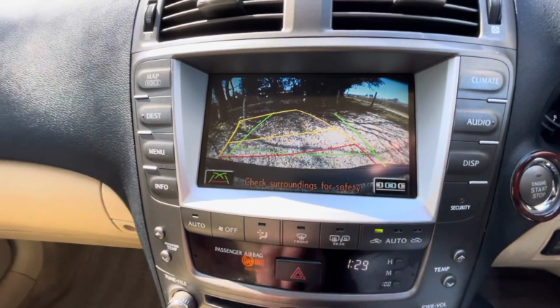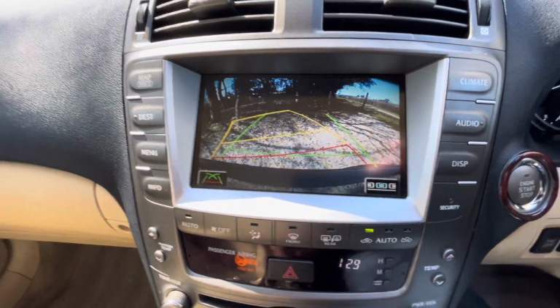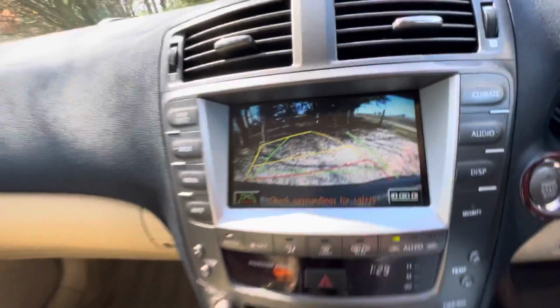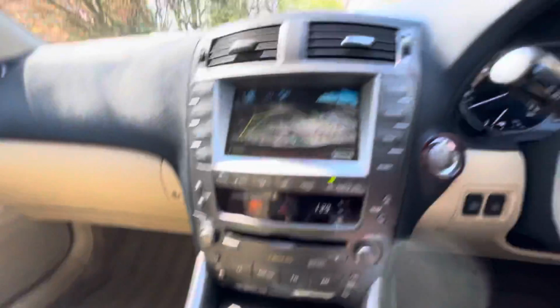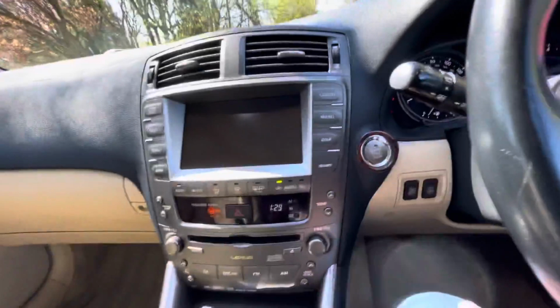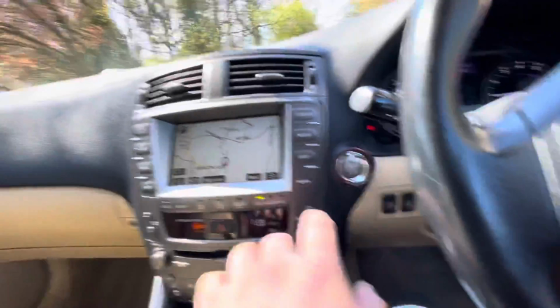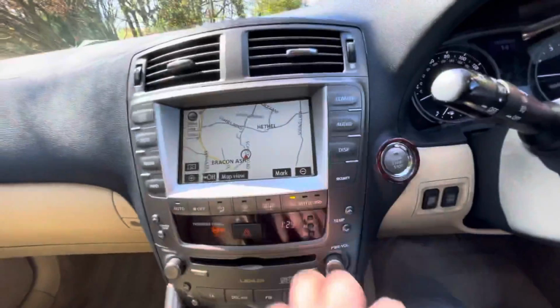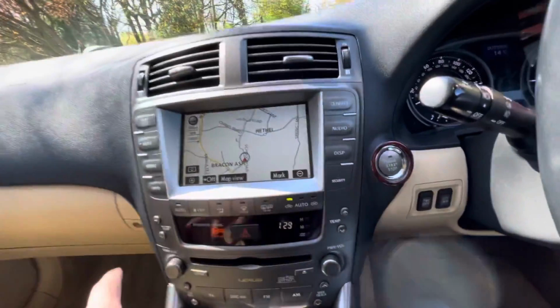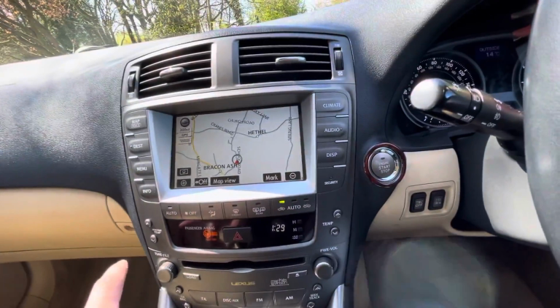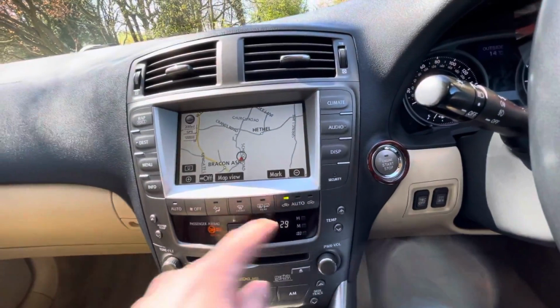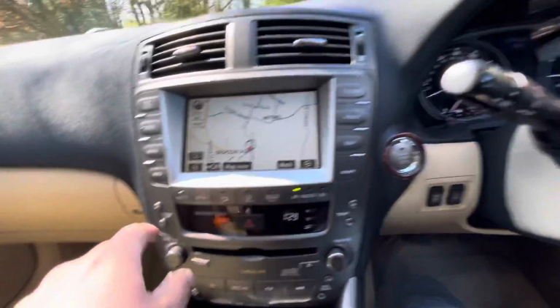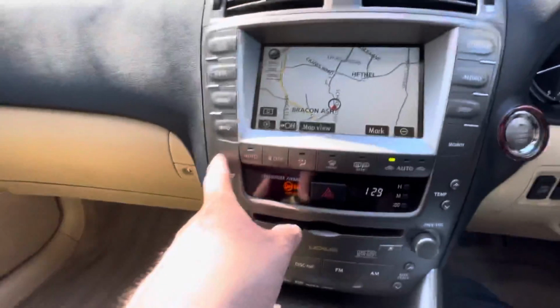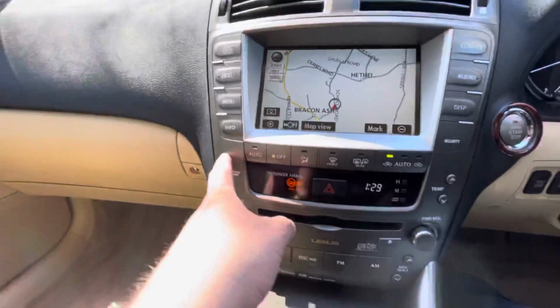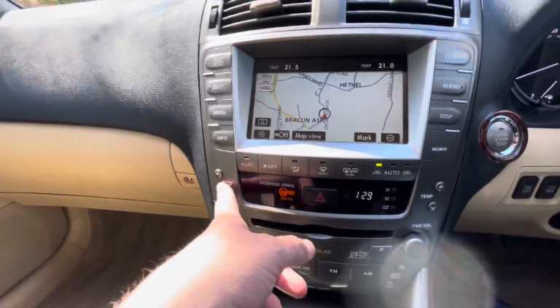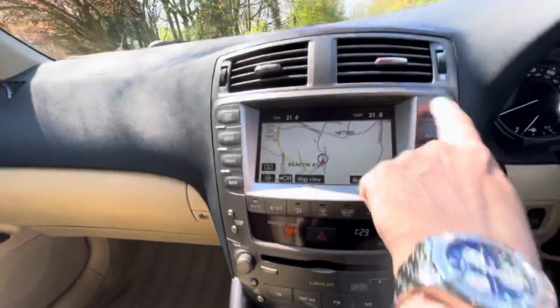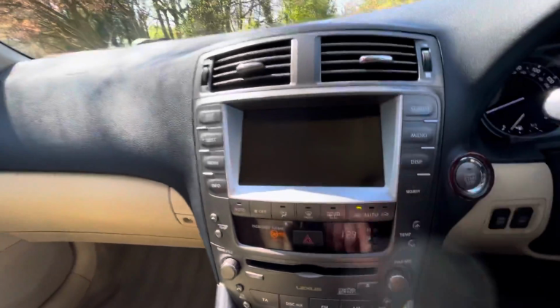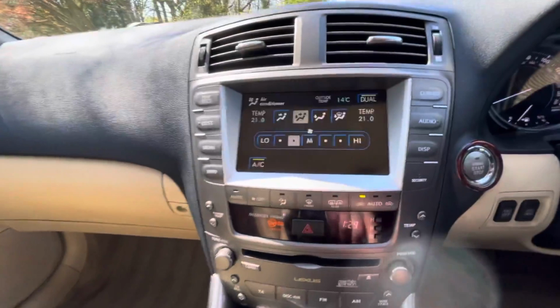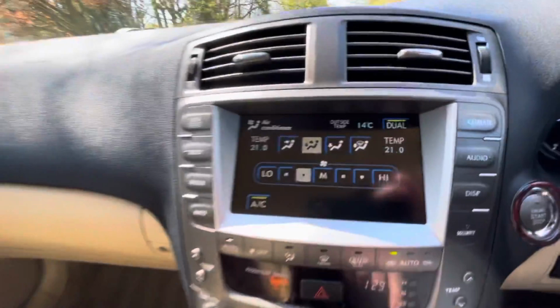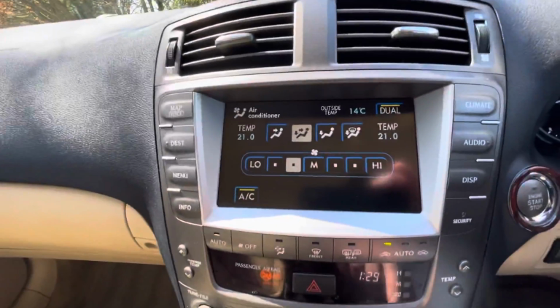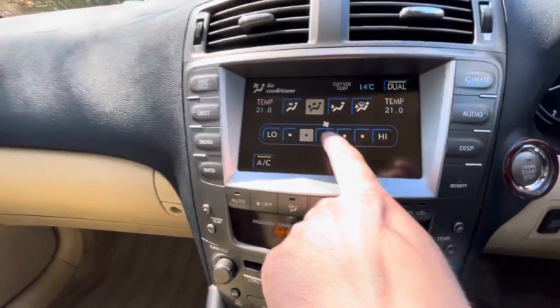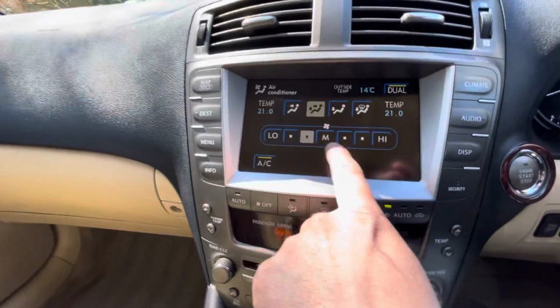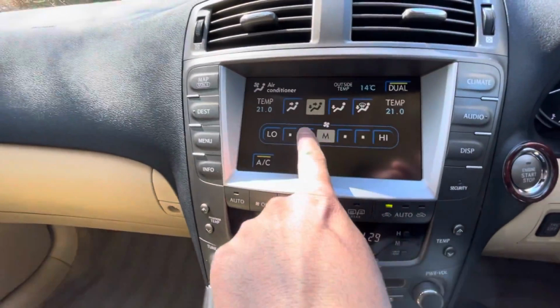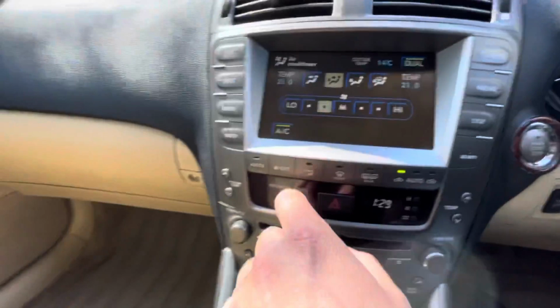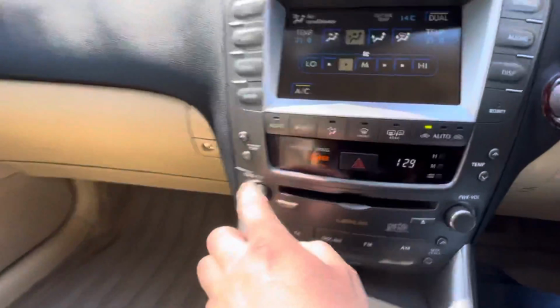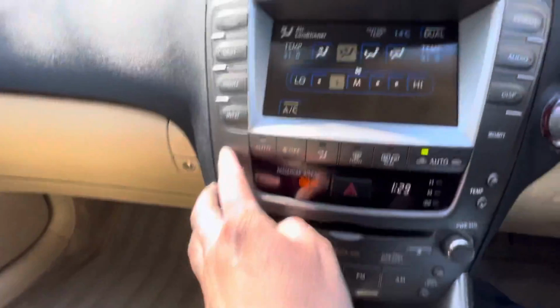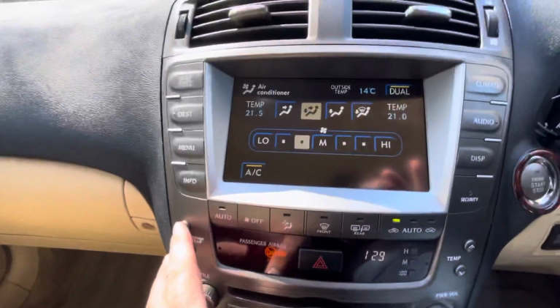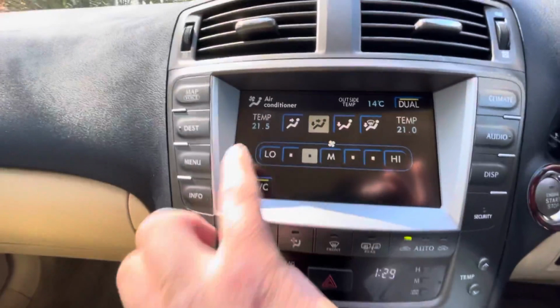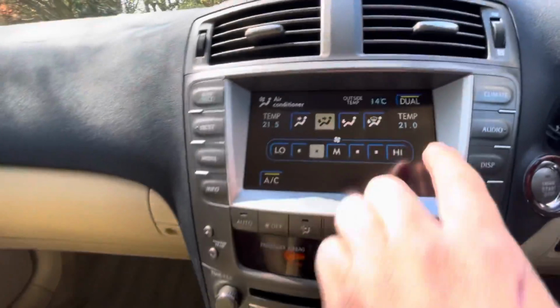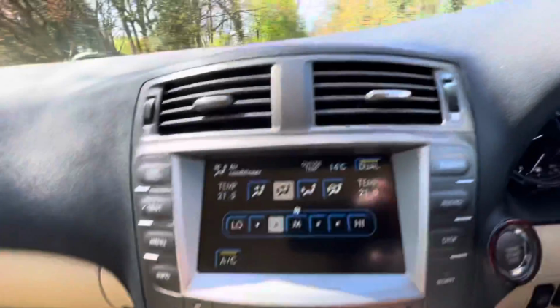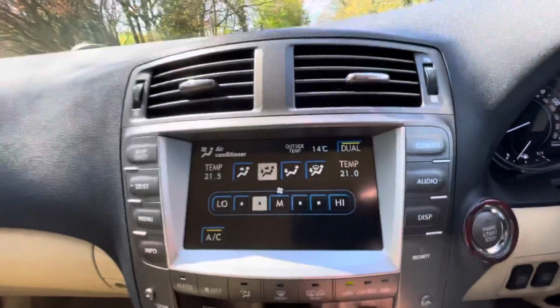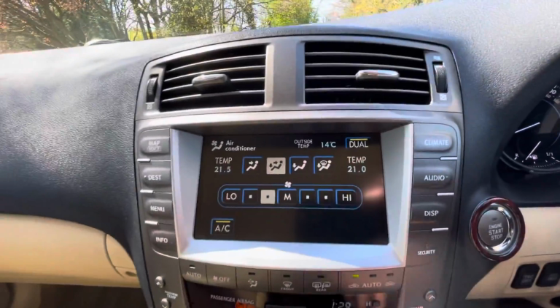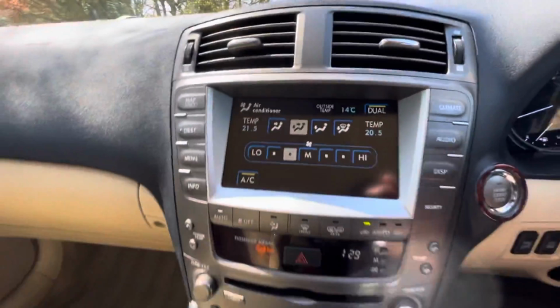You've also got climate control with air conditioning for both sides — driver and passenger temperature. As you can see, it's all touchscreen: you adjust your temperature either side for driver and passenger.